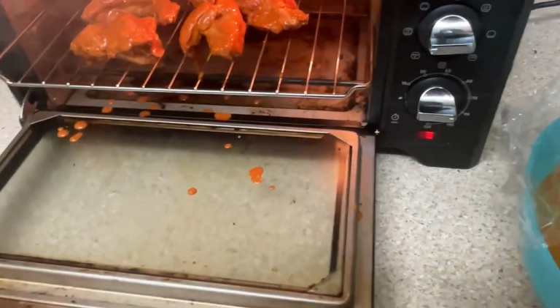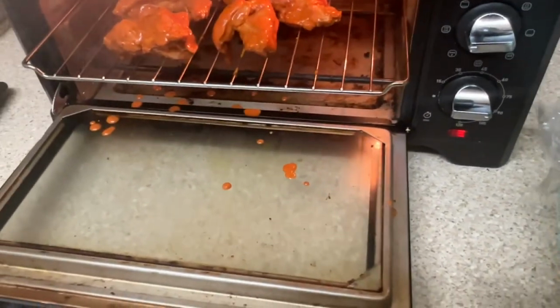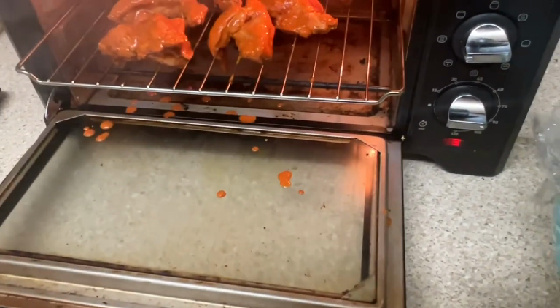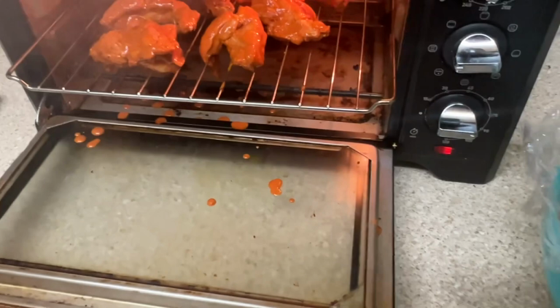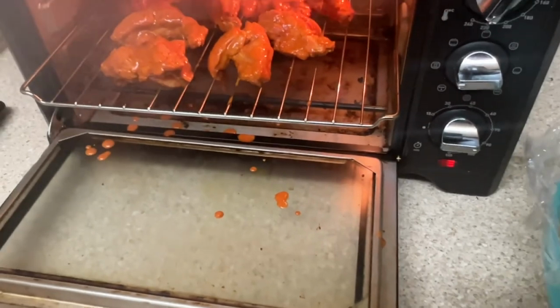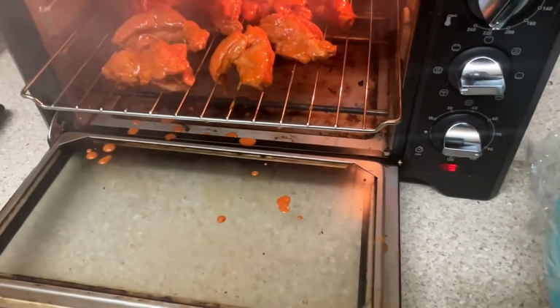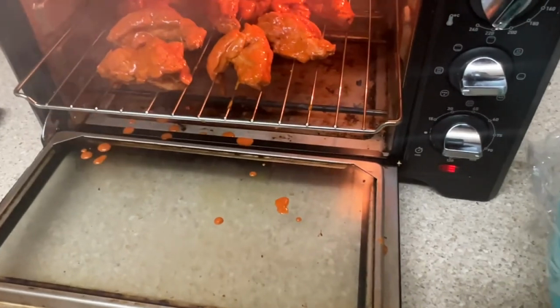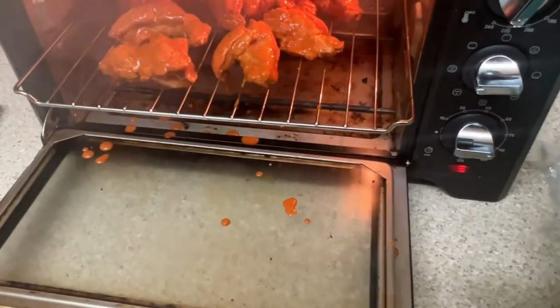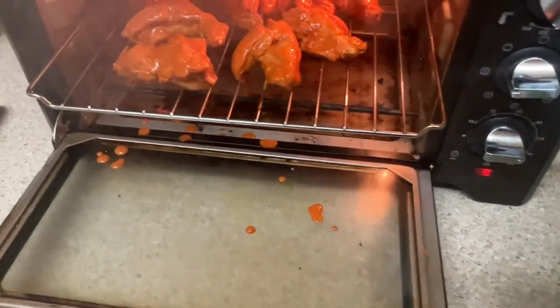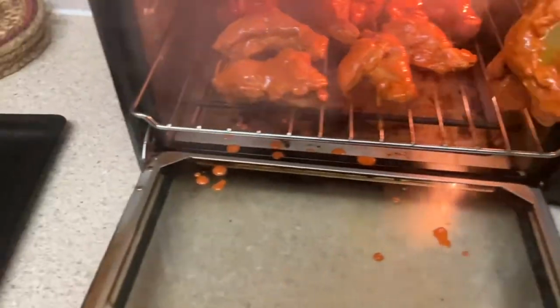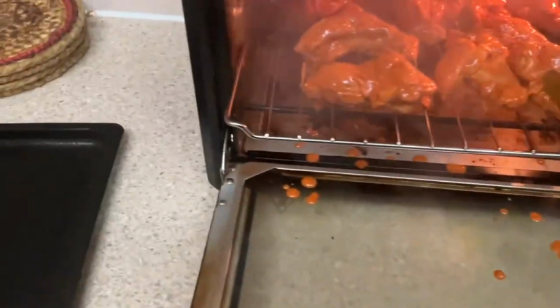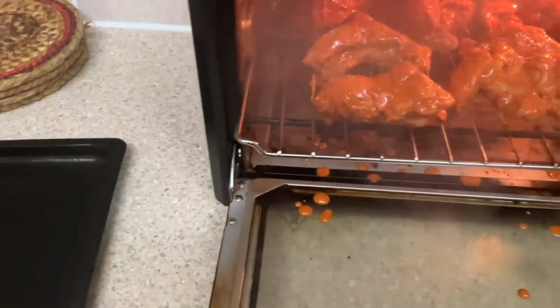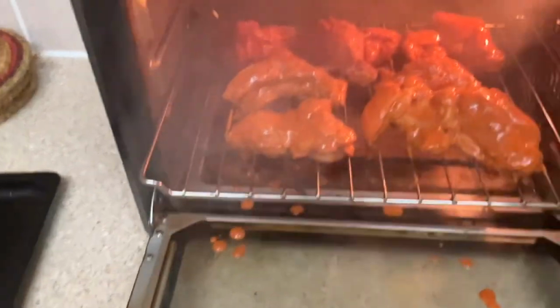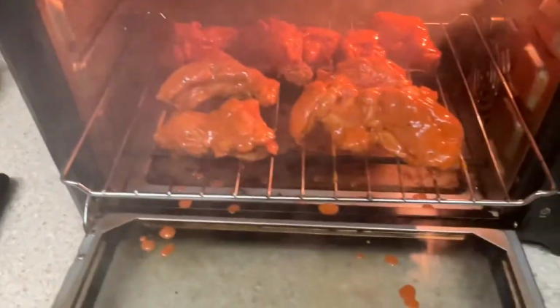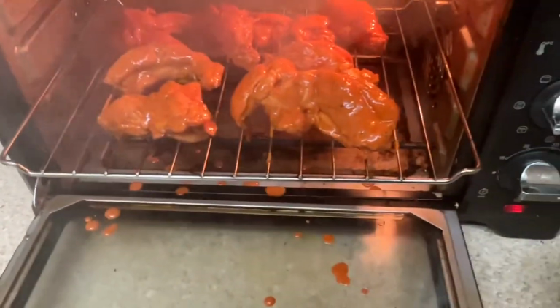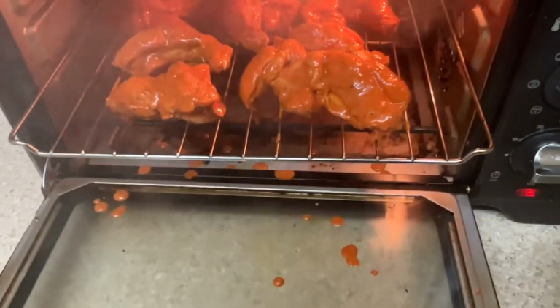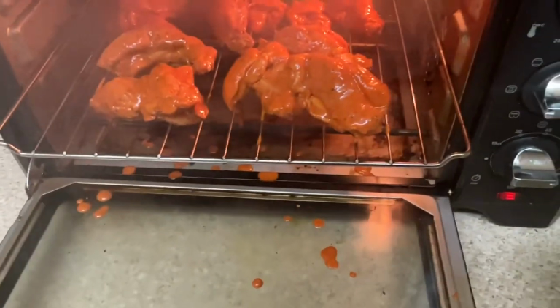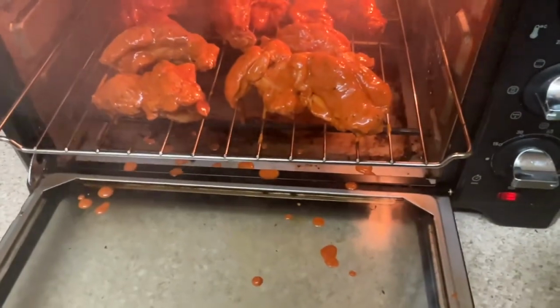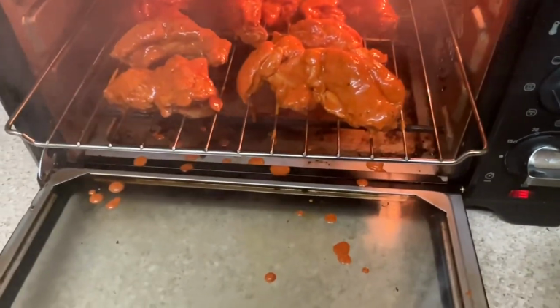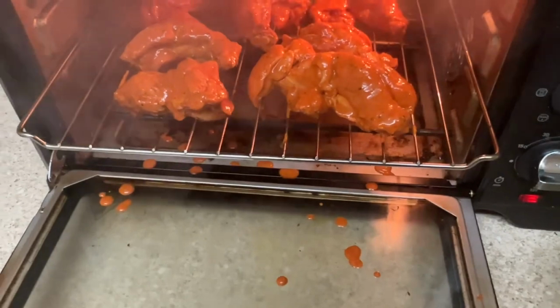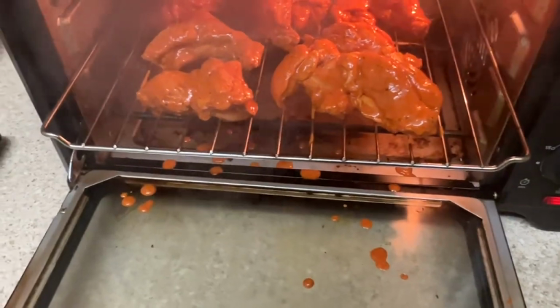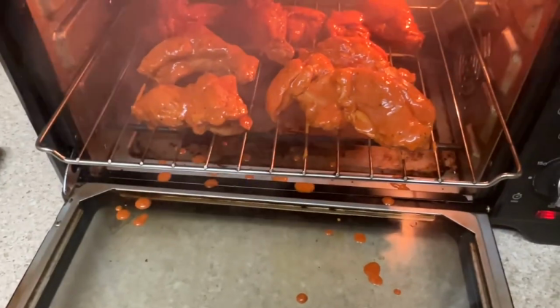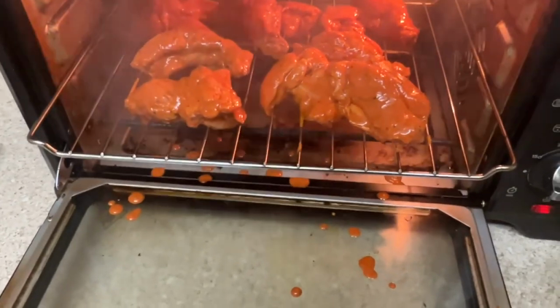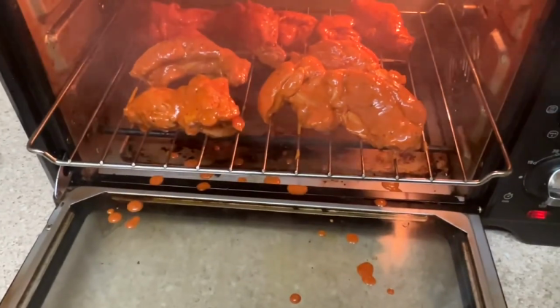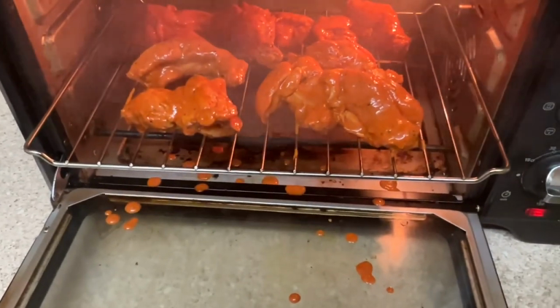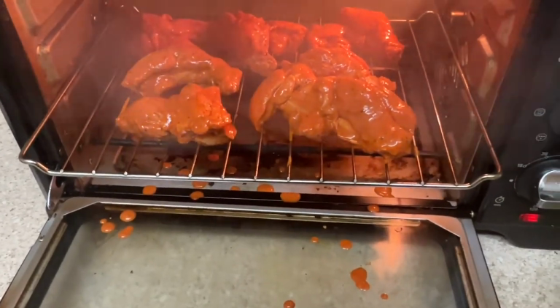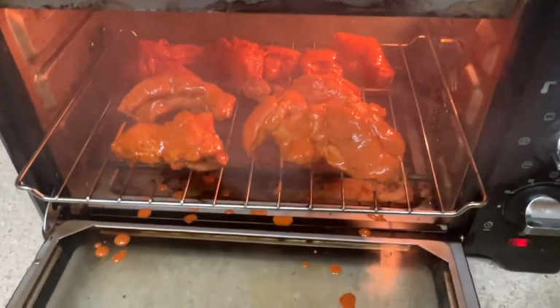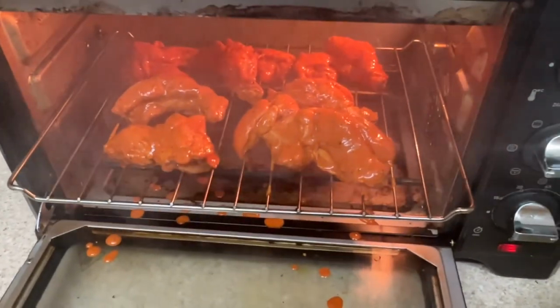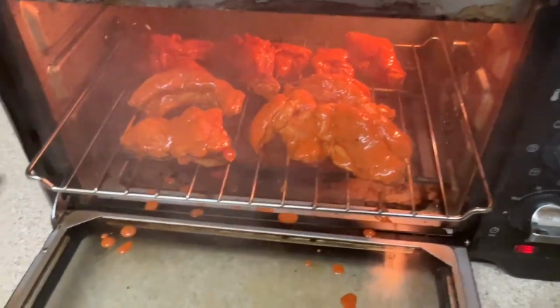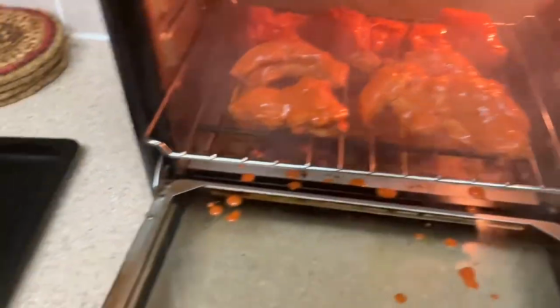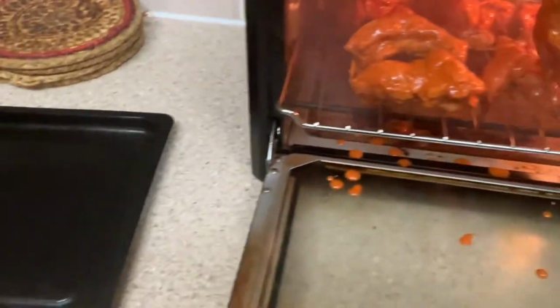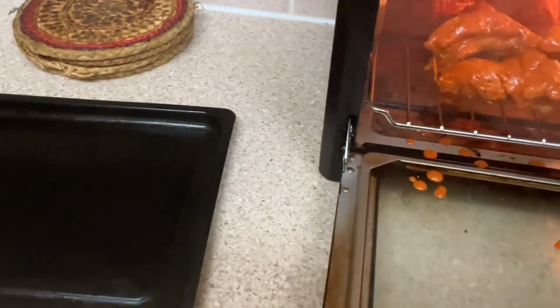You know what, if you're thinking of marinating lamb chops with this marinade as well, you can — it tastes nice, it tastes nice. Let's put all of them up there, there we go.